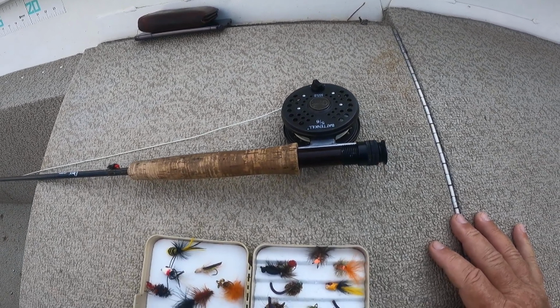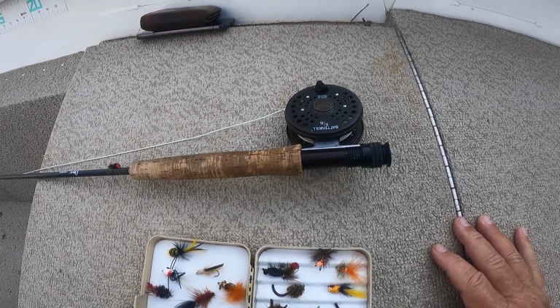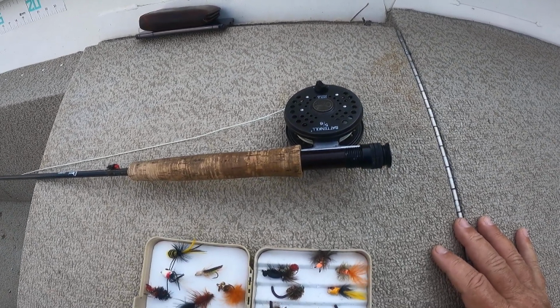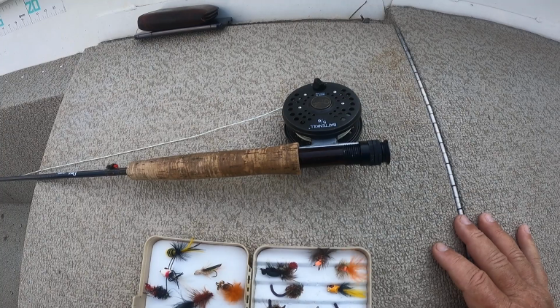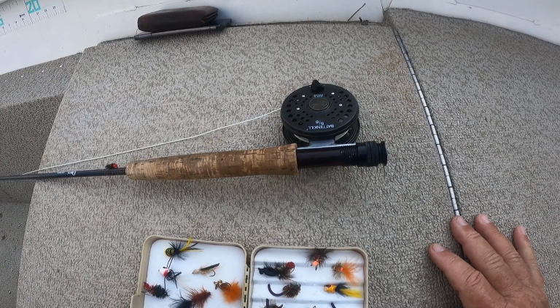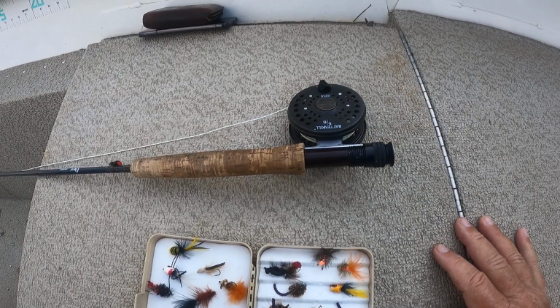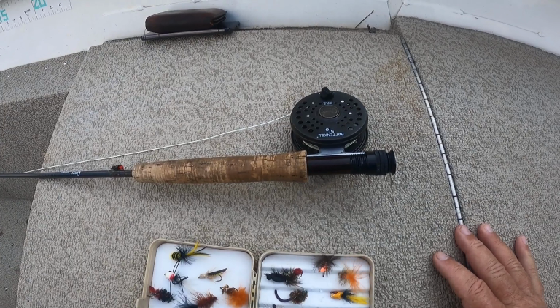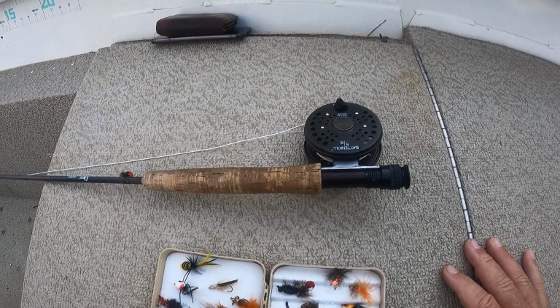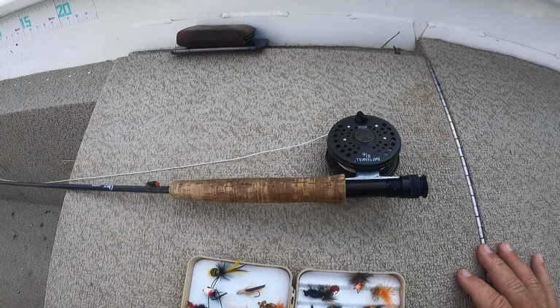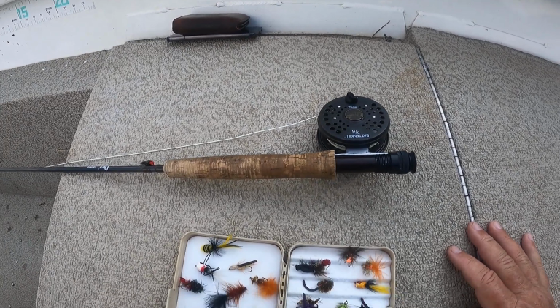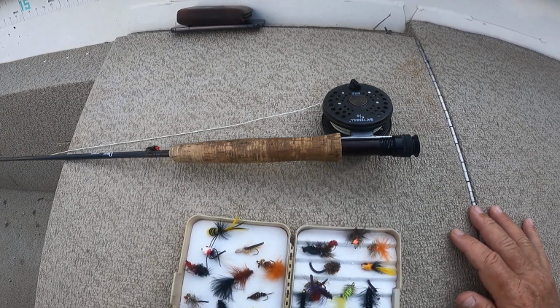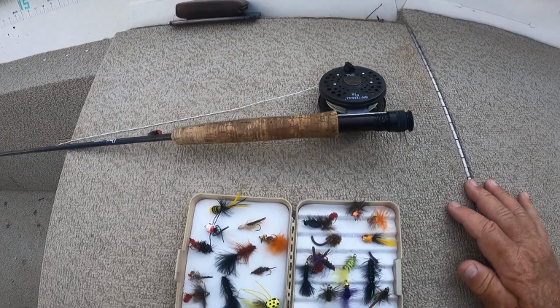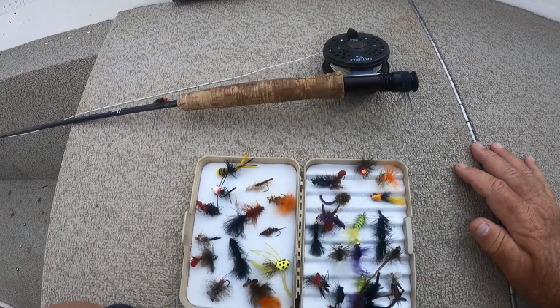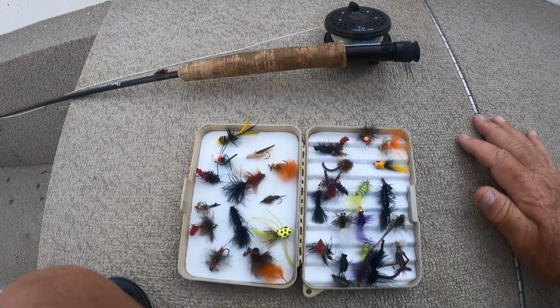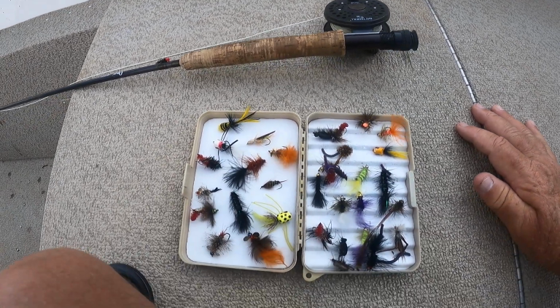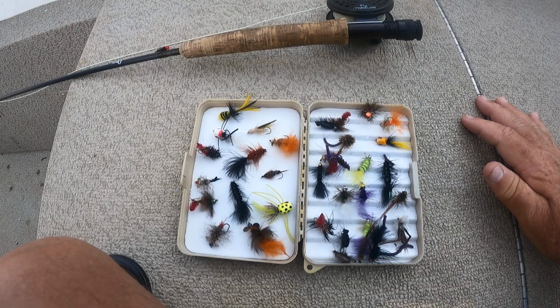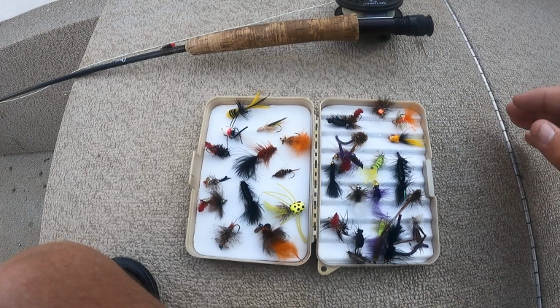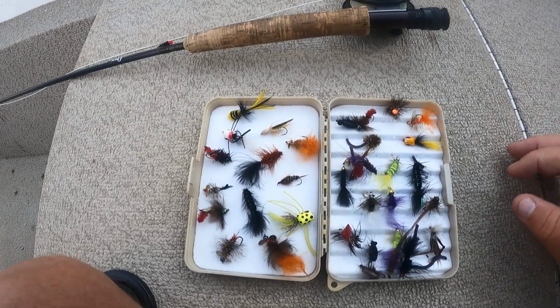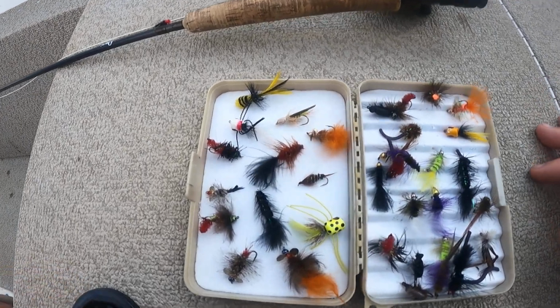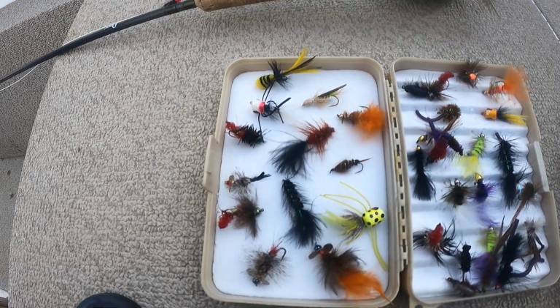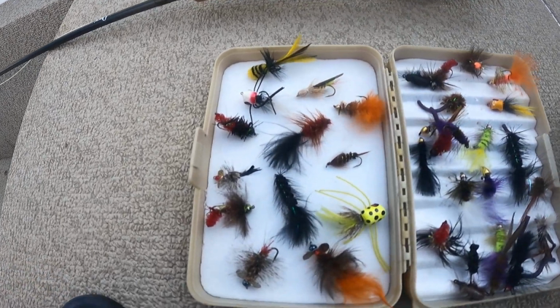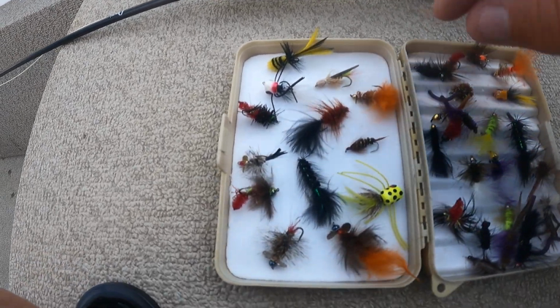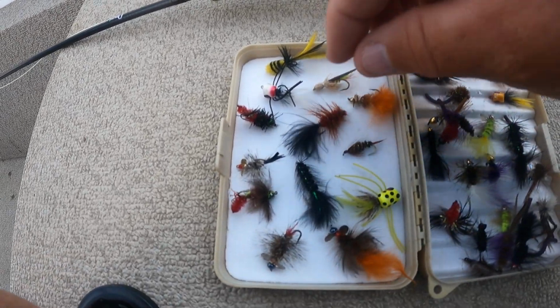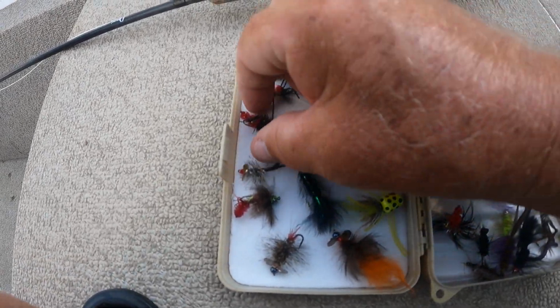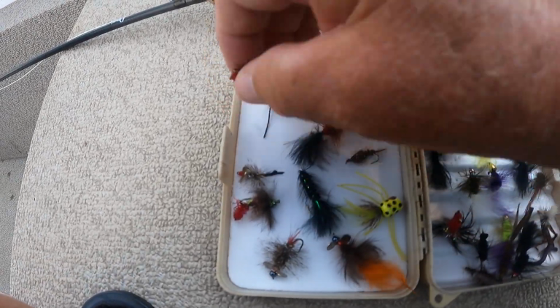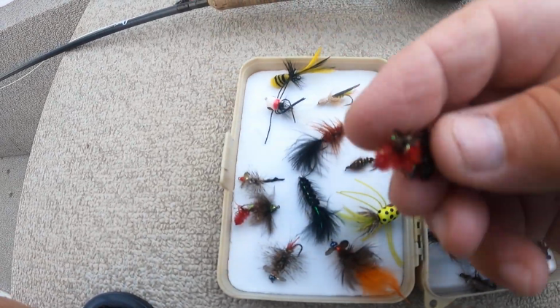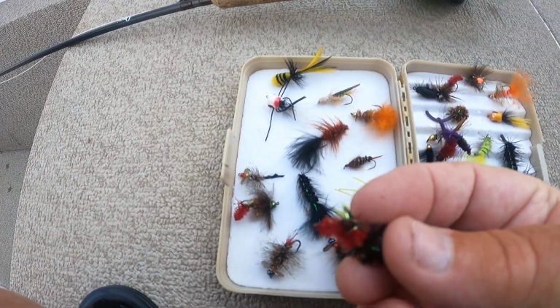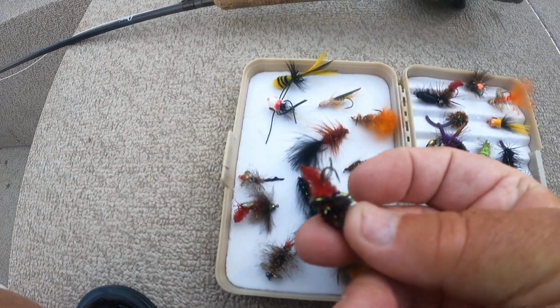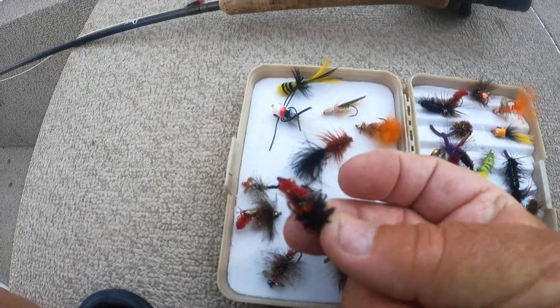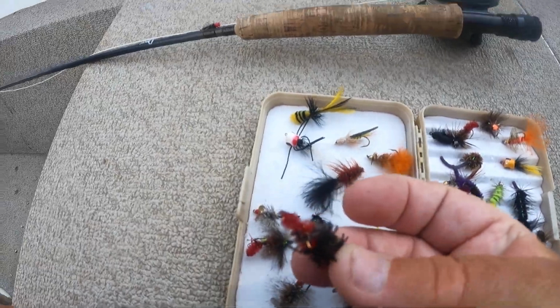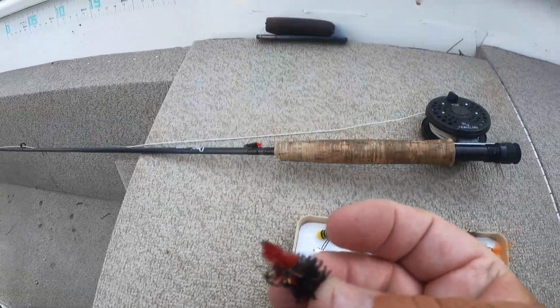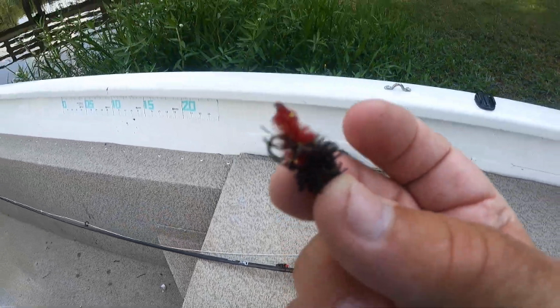Once you get them going, it's pretty hard to turn them off. One of the things I wanted to tell you about these flies, especially if you're tying your own, make sure and put some red in your flies.